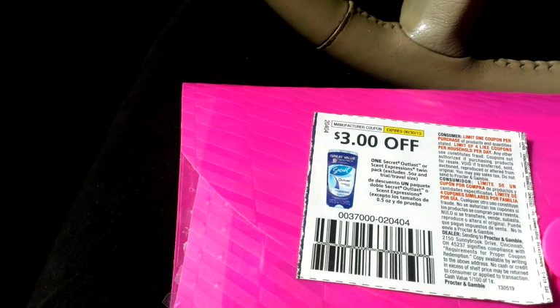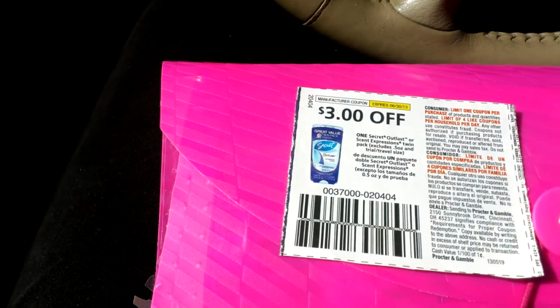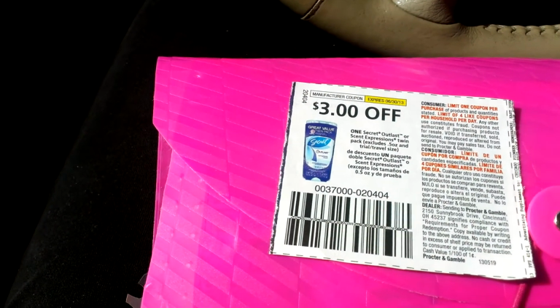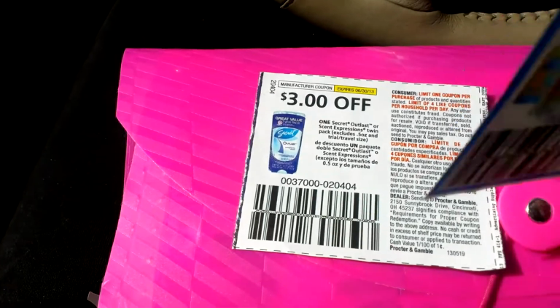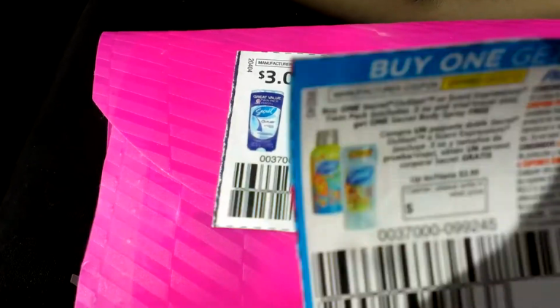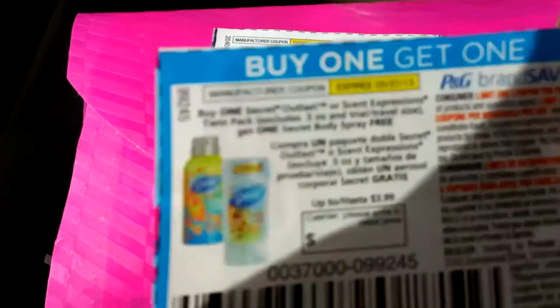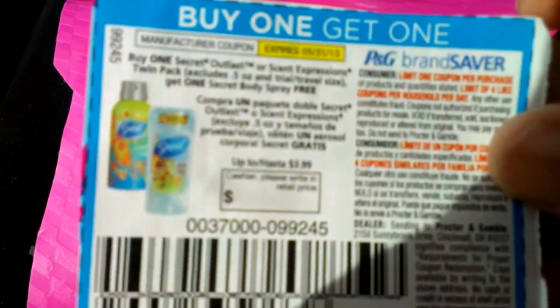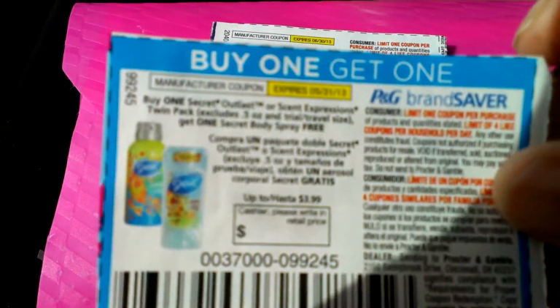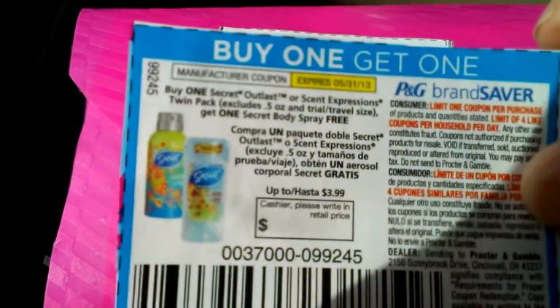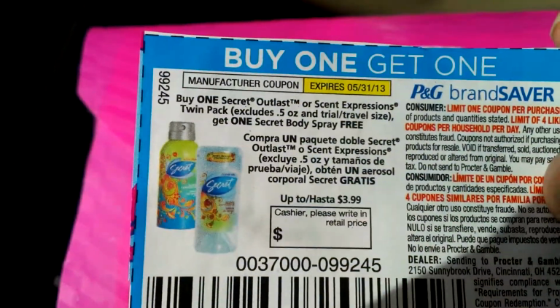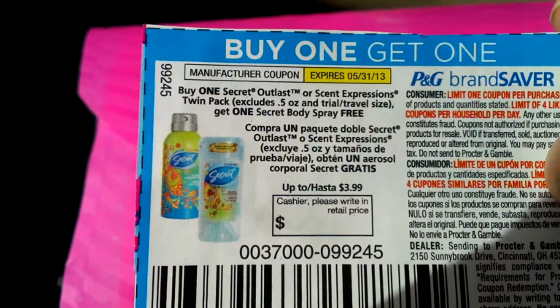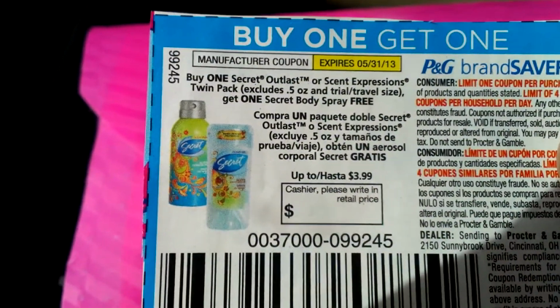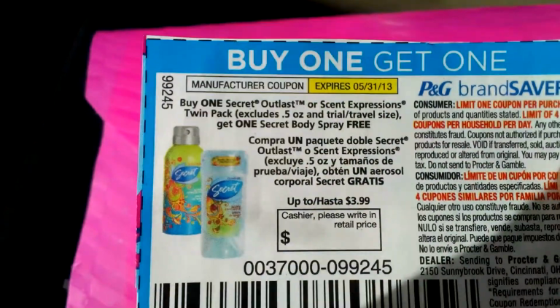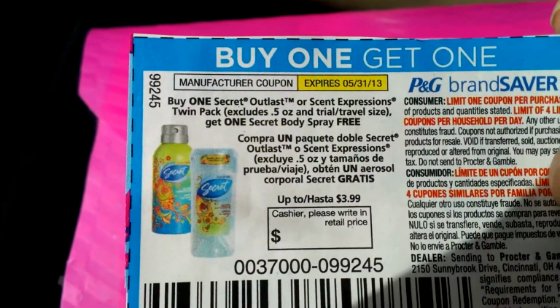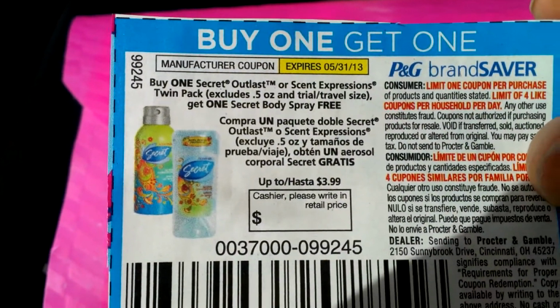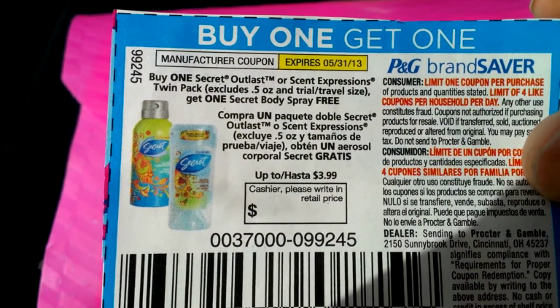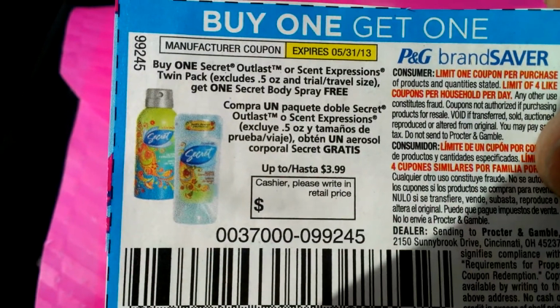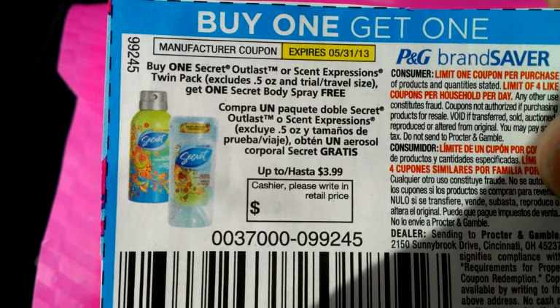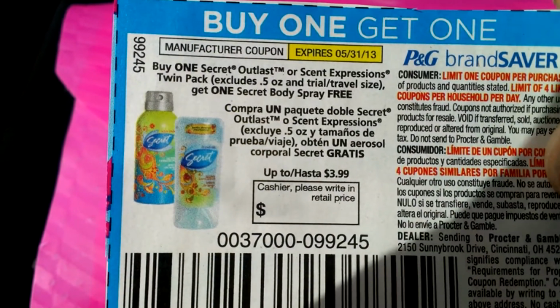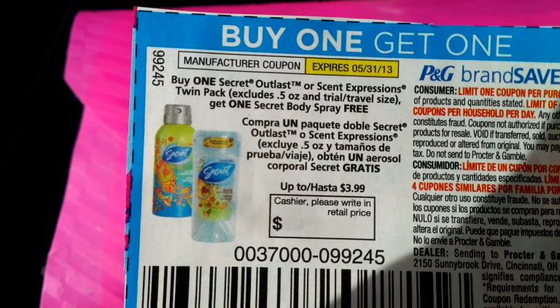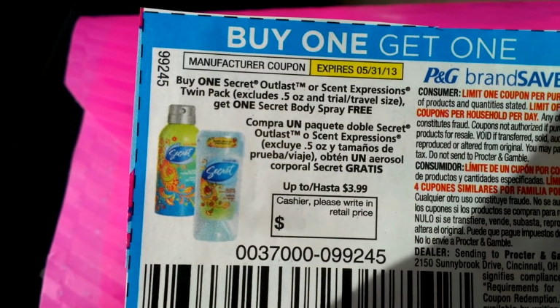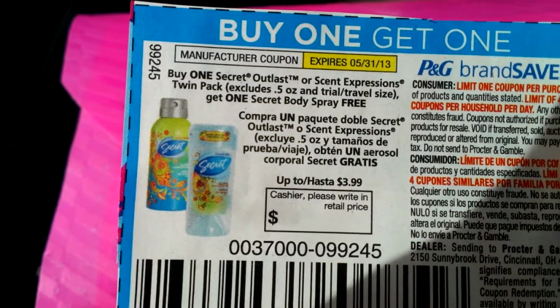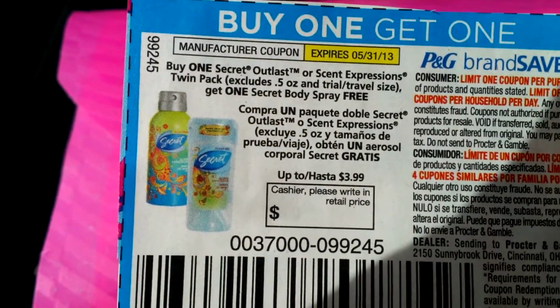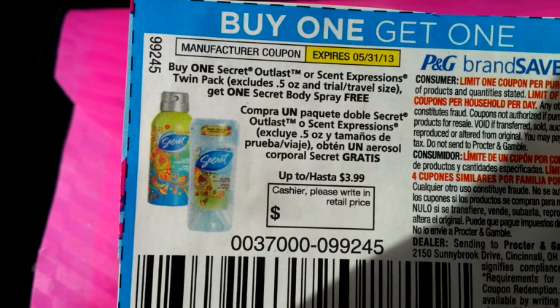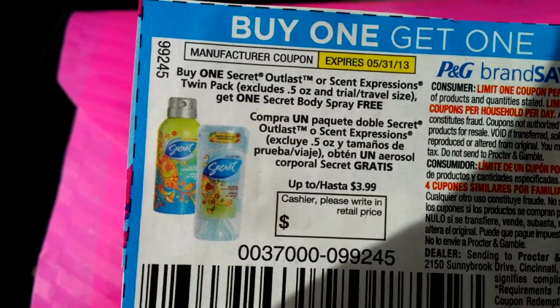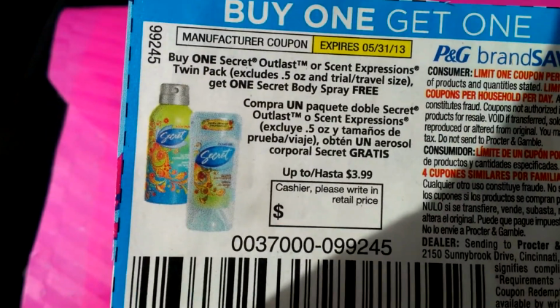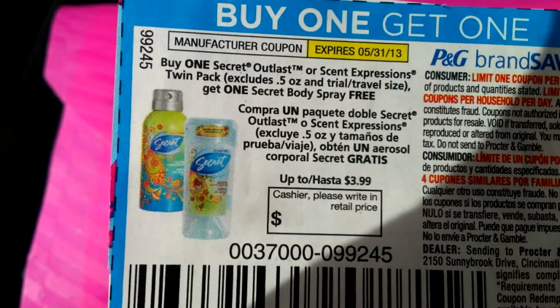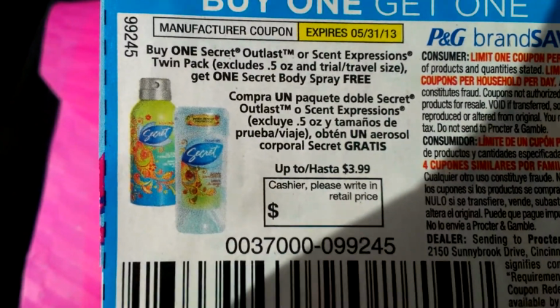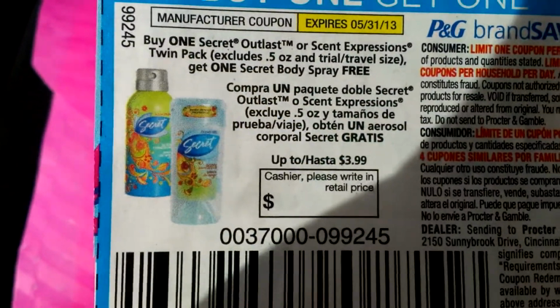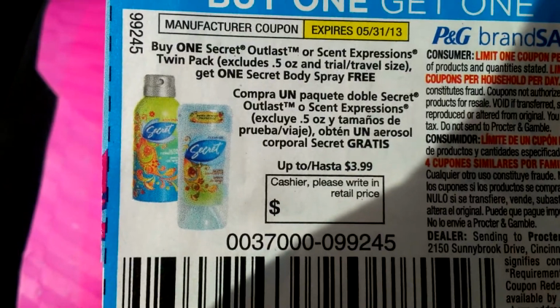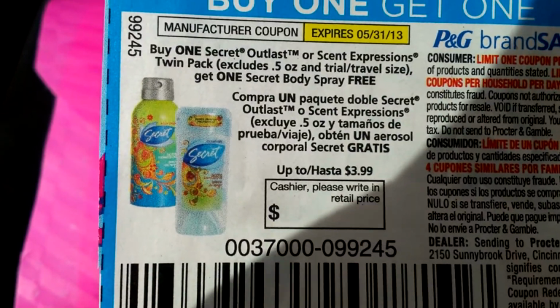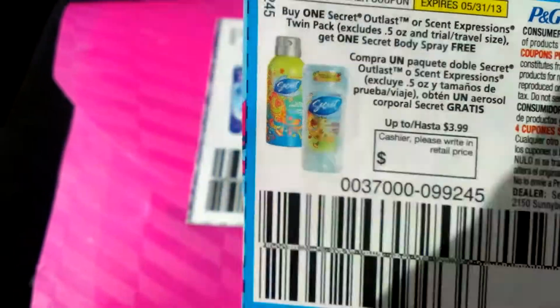And then I also used this coupon — Buy One Secret — anyway, I got the spray for free, up to three ninety-nine. And the spray is four dollars as well.